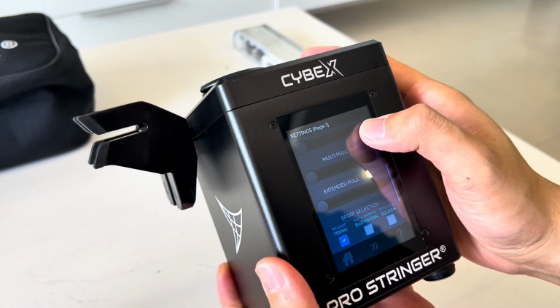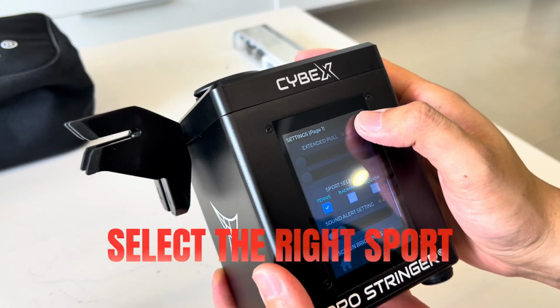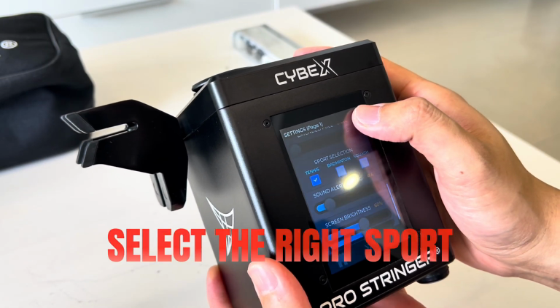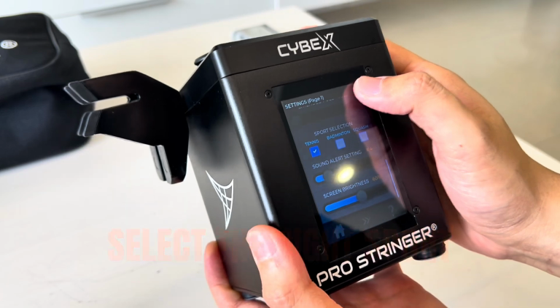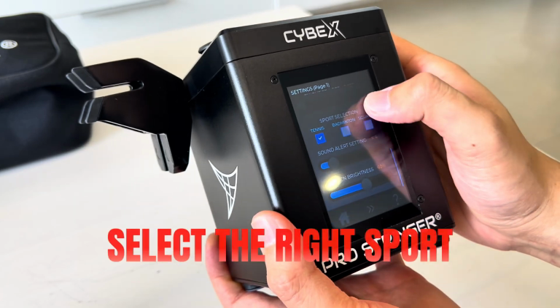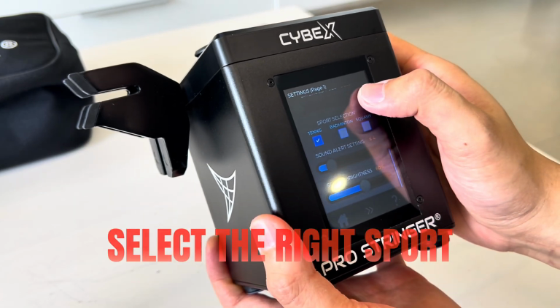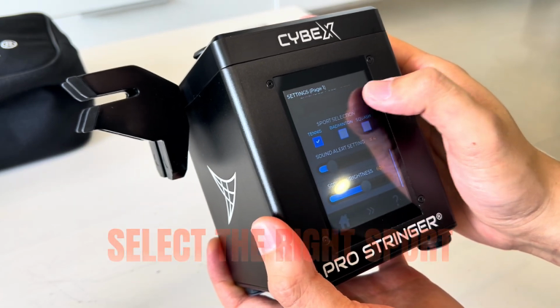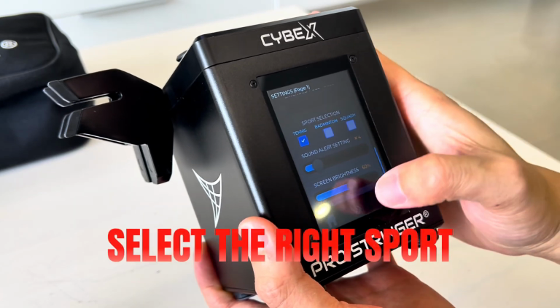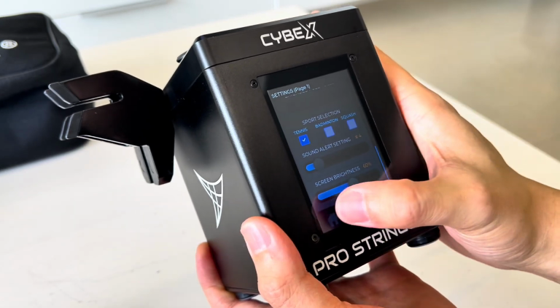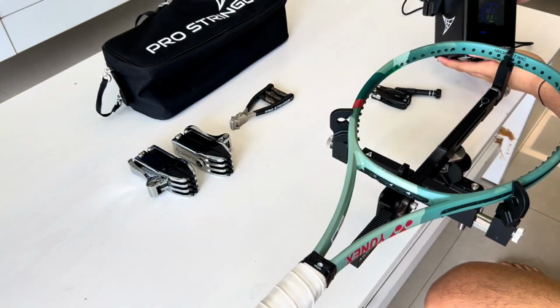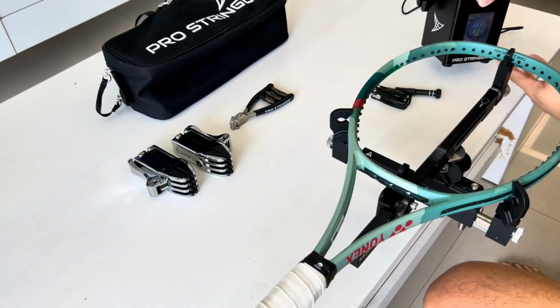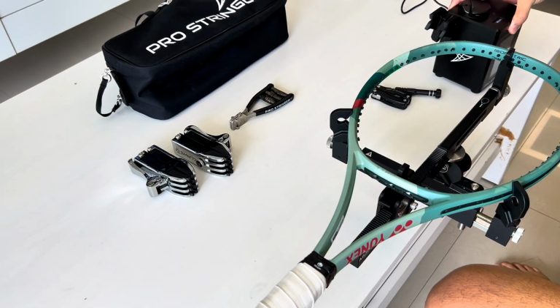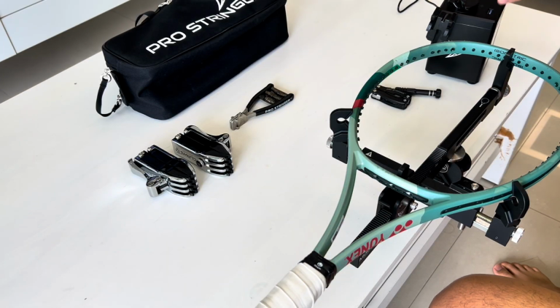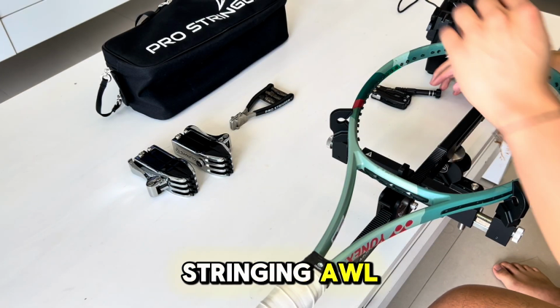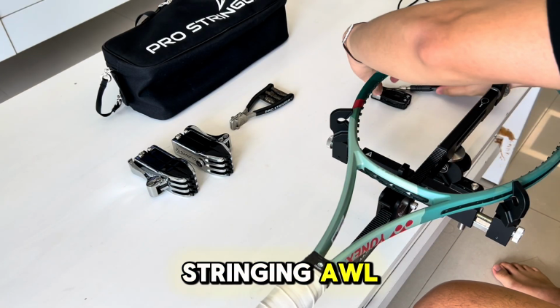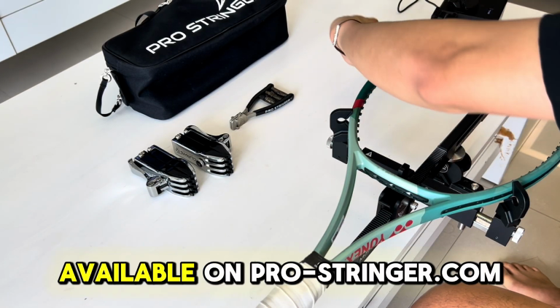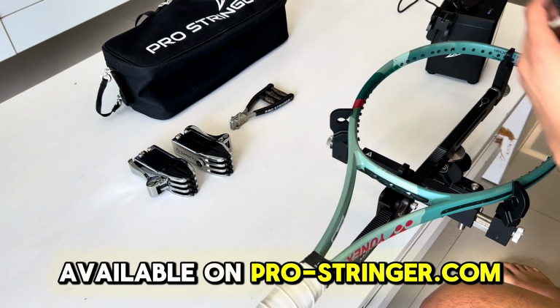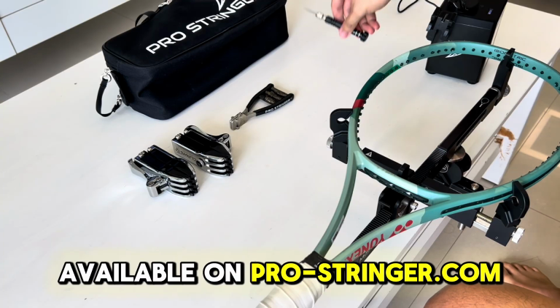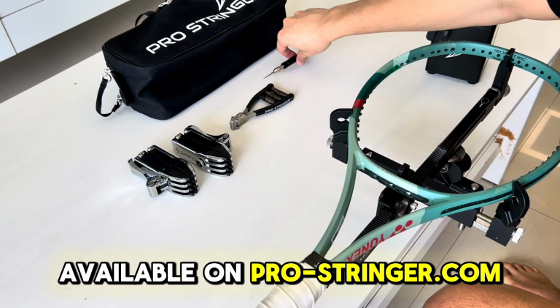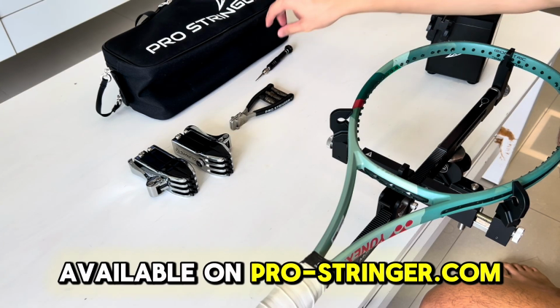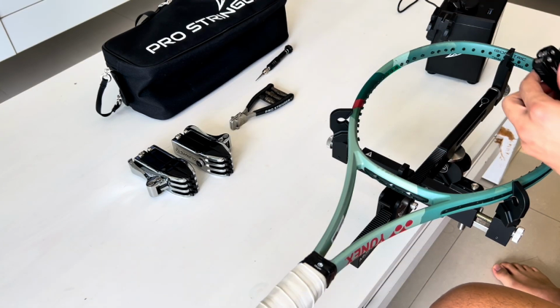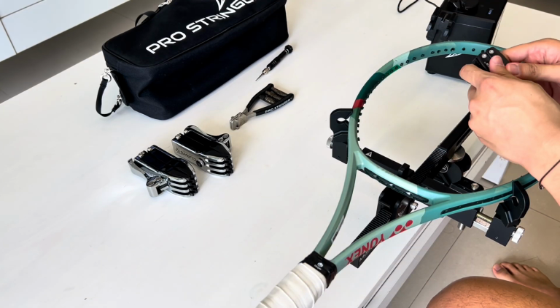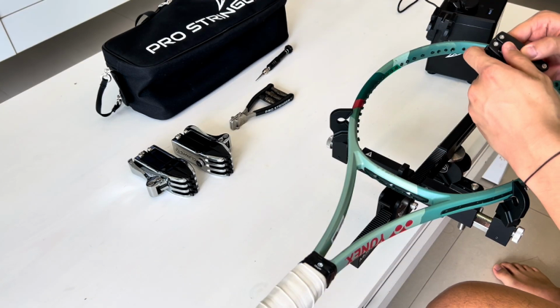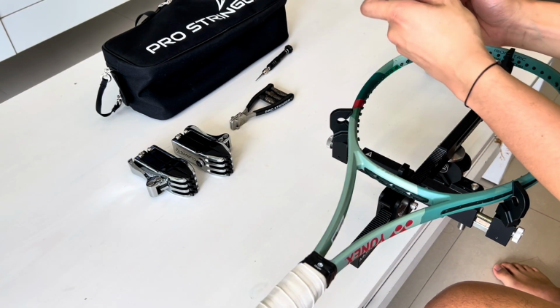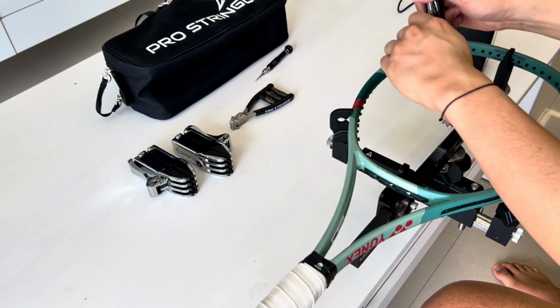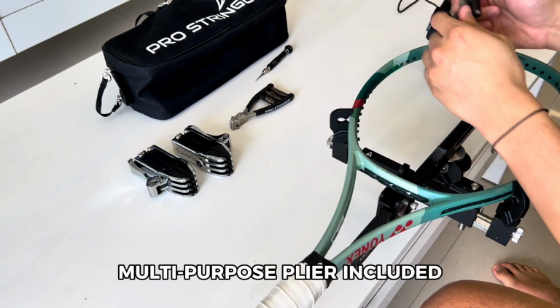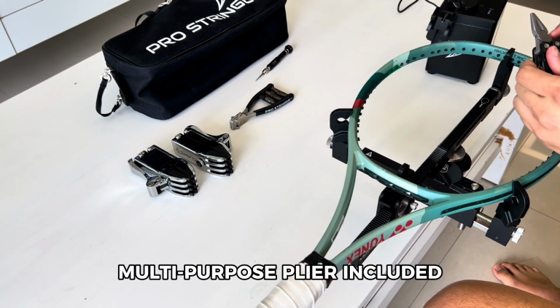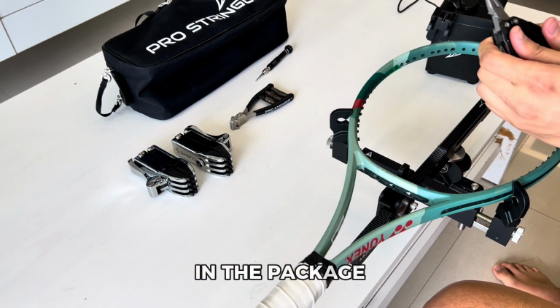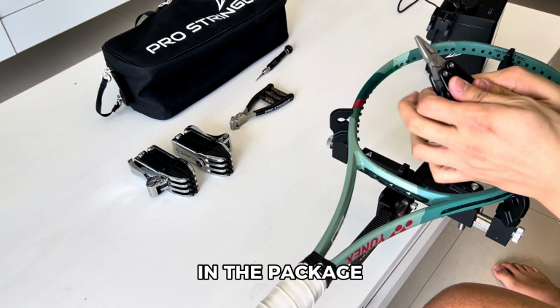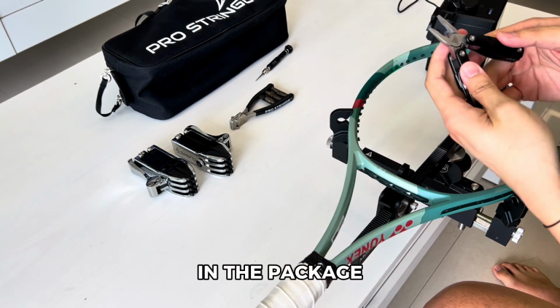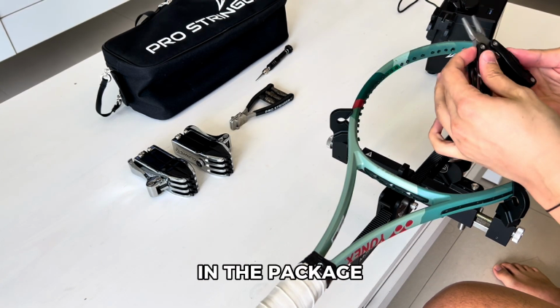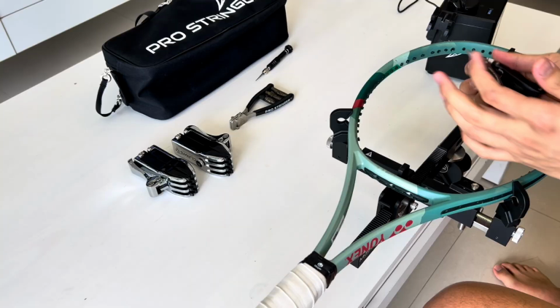Ensure you select the right sport. All strings are available on ProStringer.com. The multi-purpose plier is included in the package.